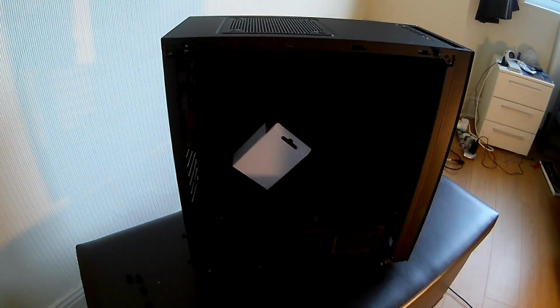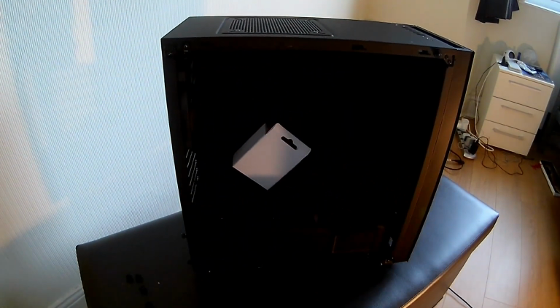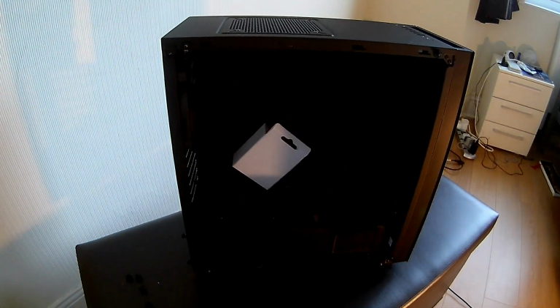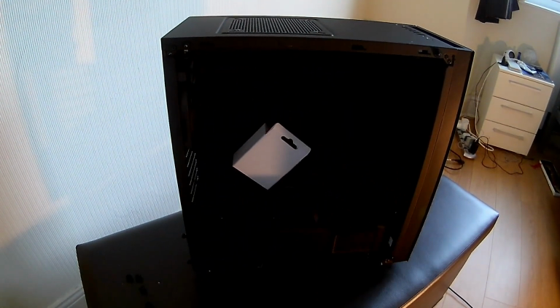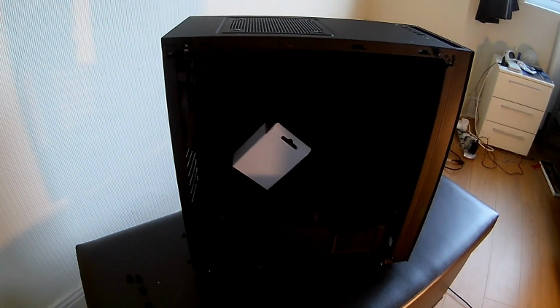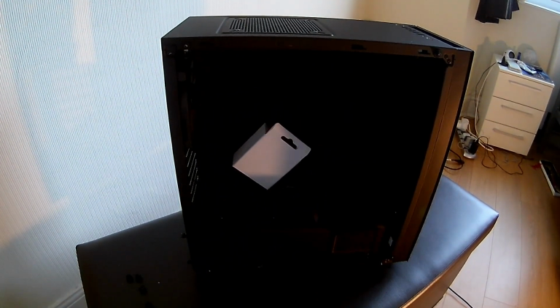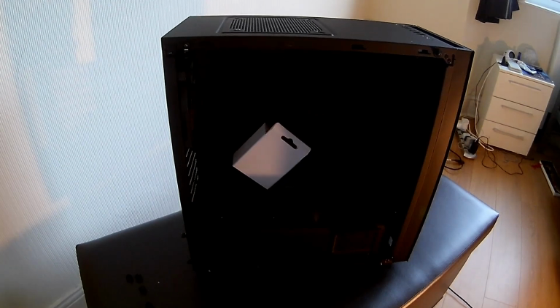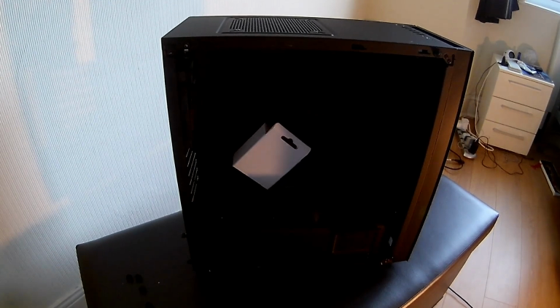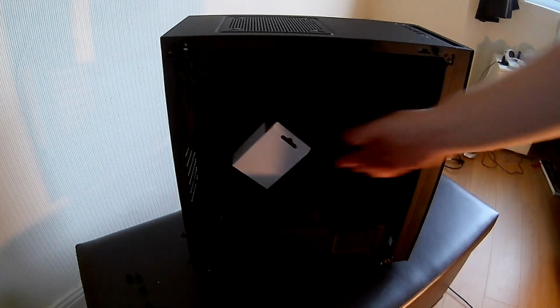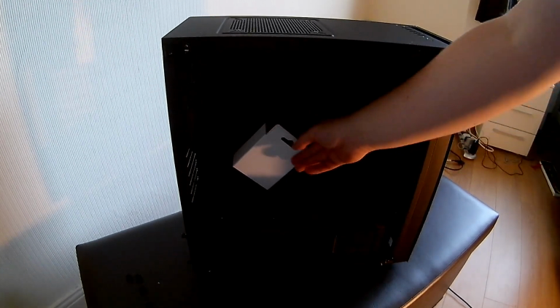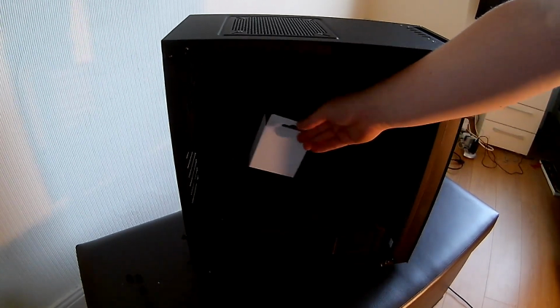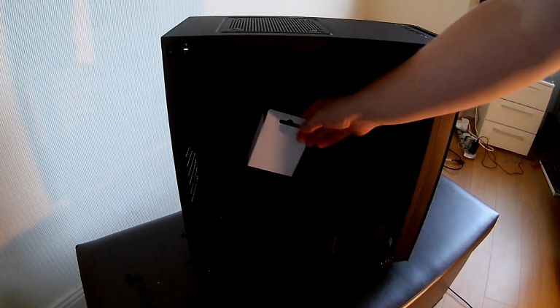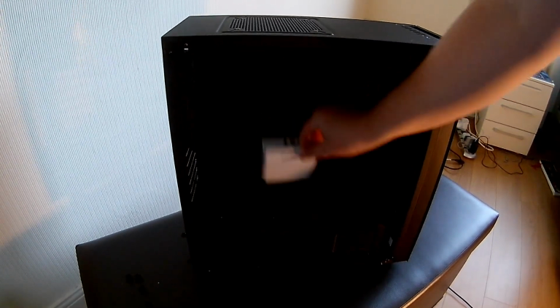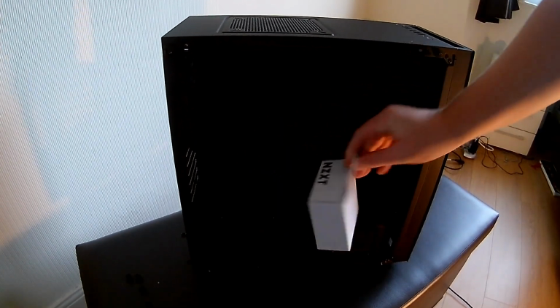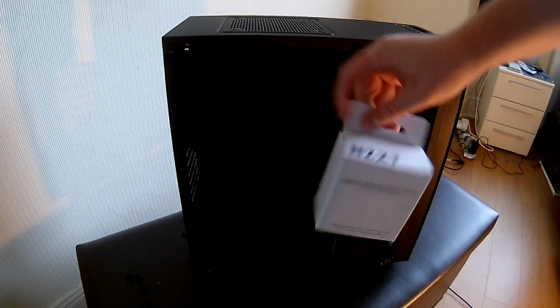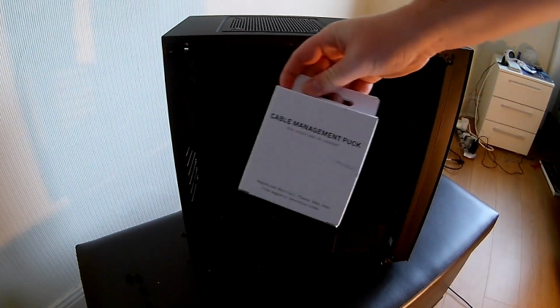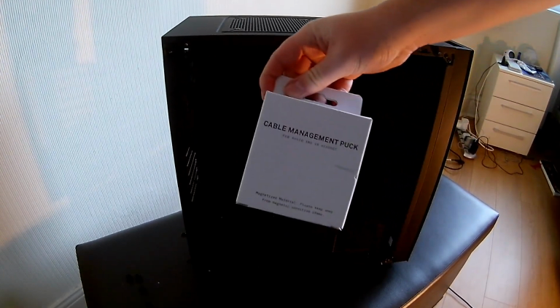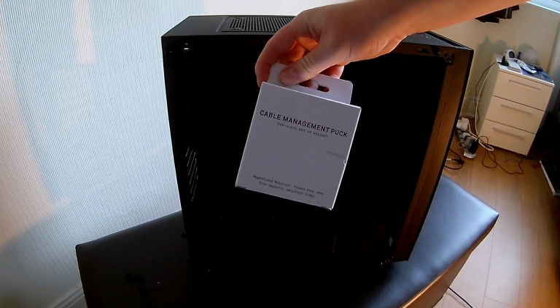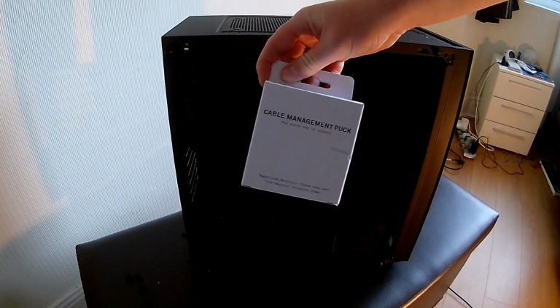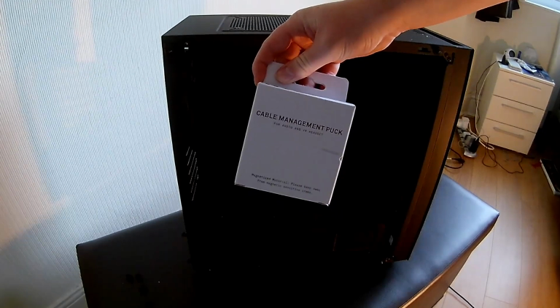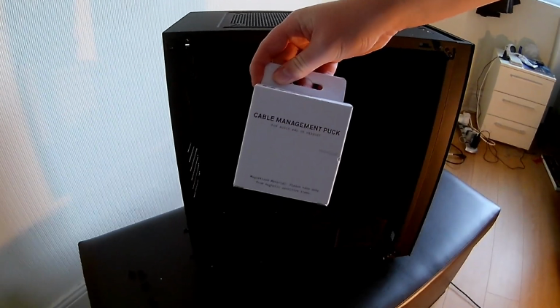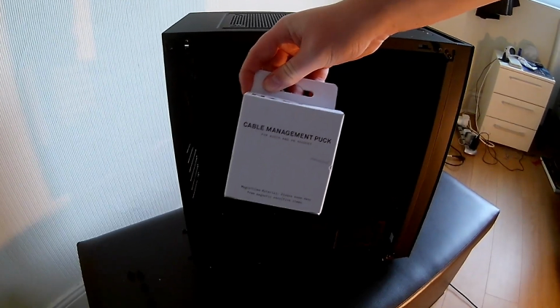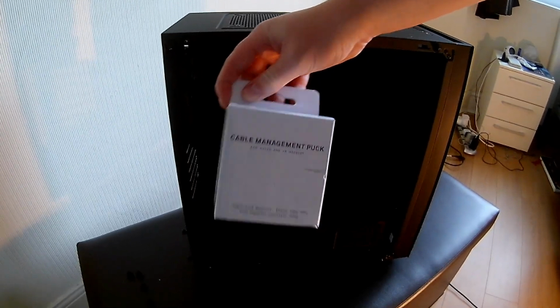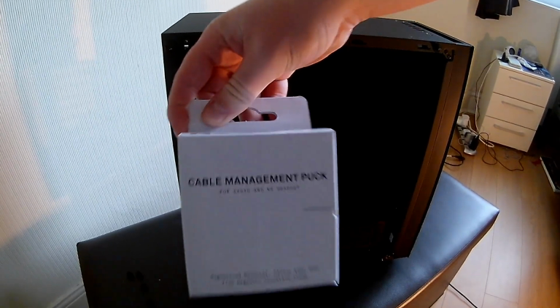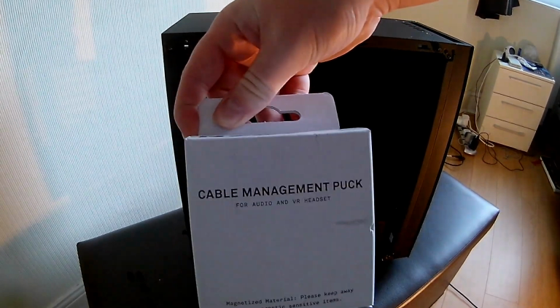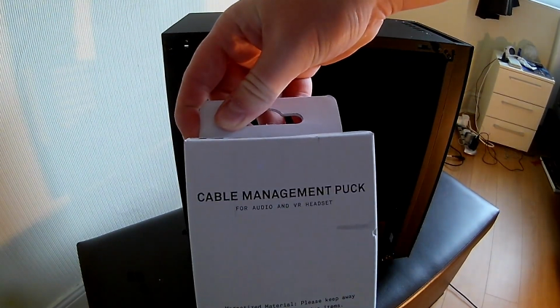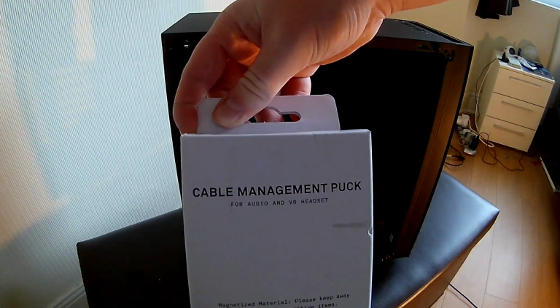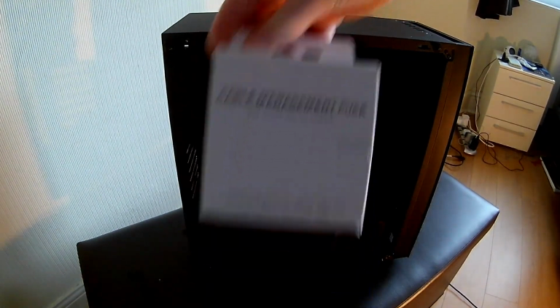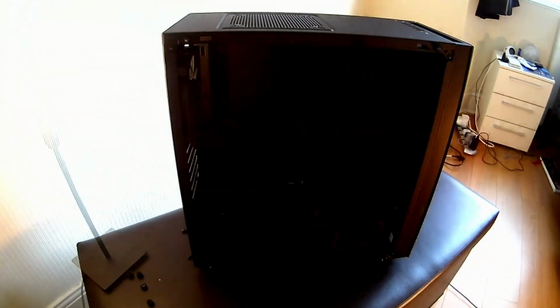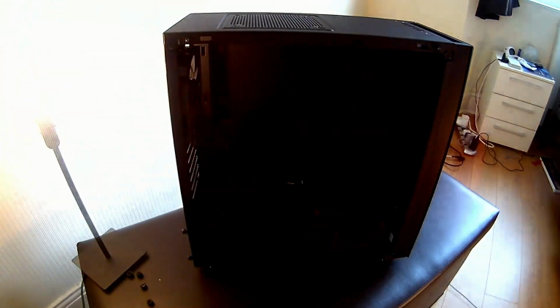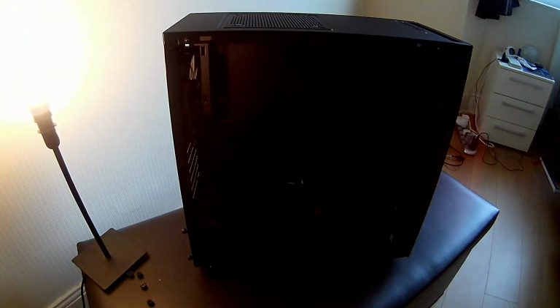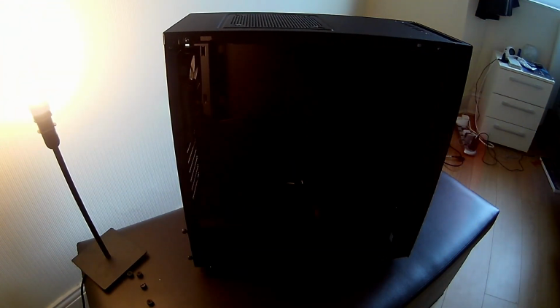Sorry about the lighting — I did this in an evening when I received all my parts, so it's not the best lighting in the world. This is the cable management puck. It's for audio and VR headset.